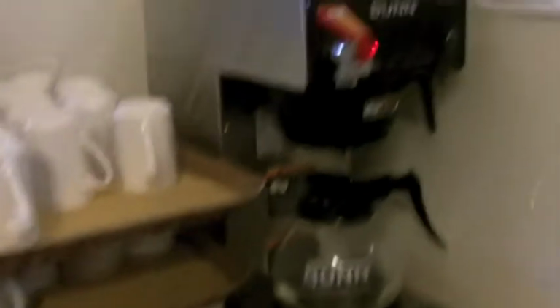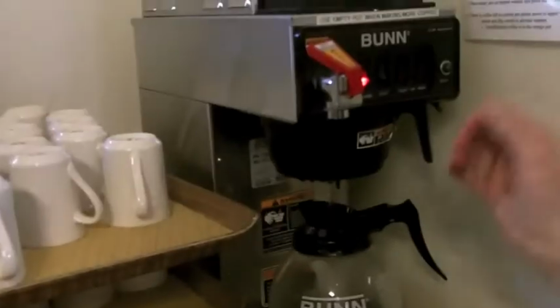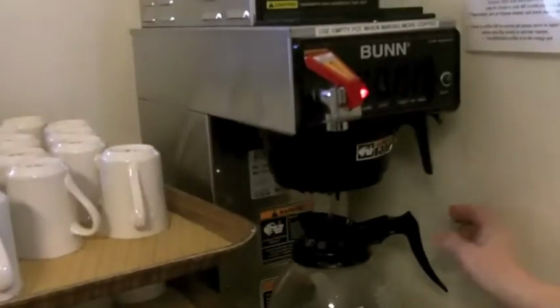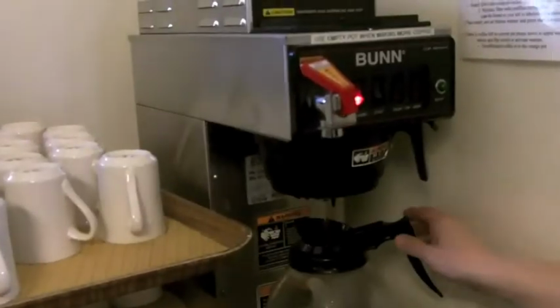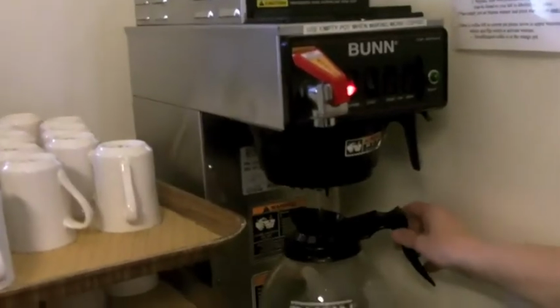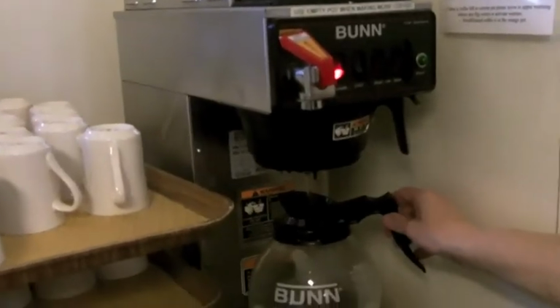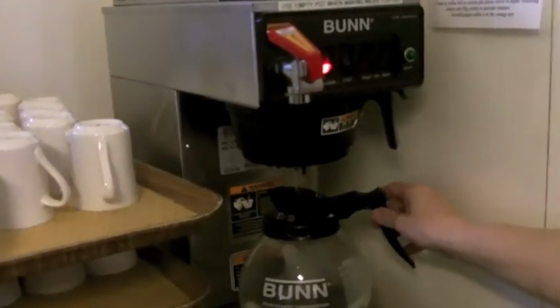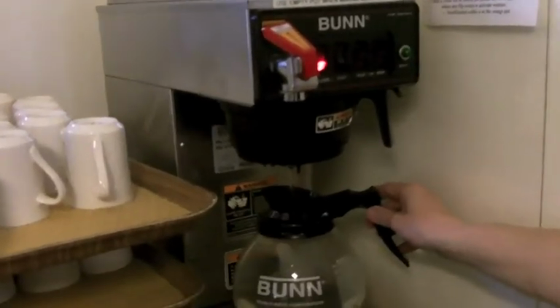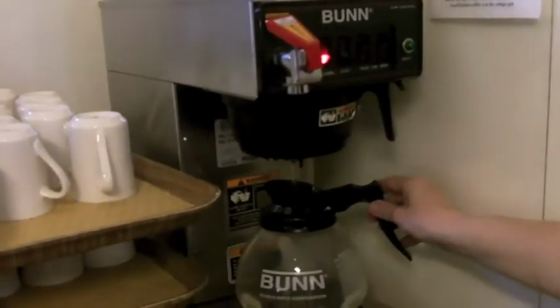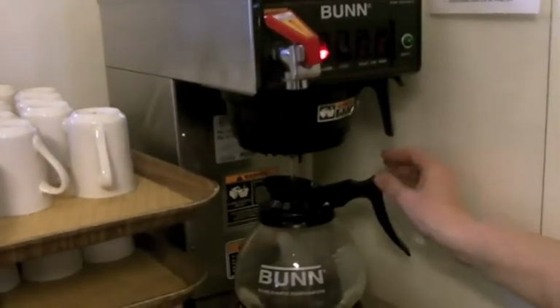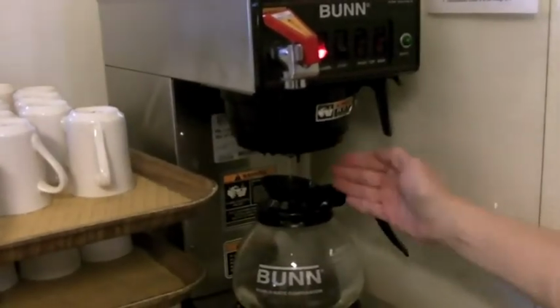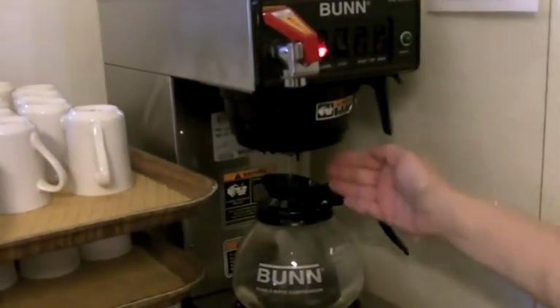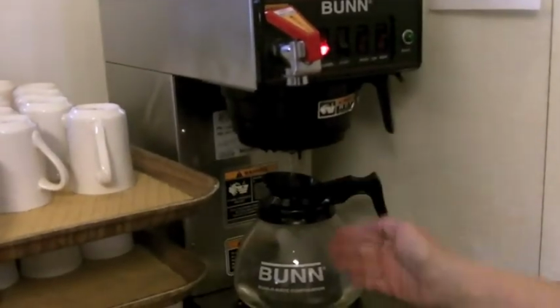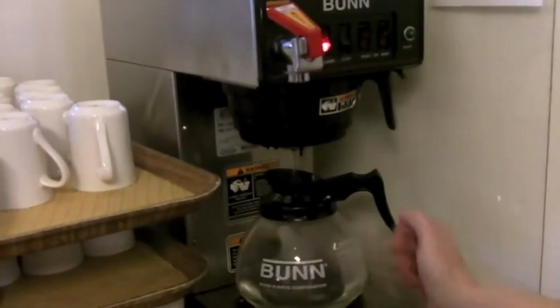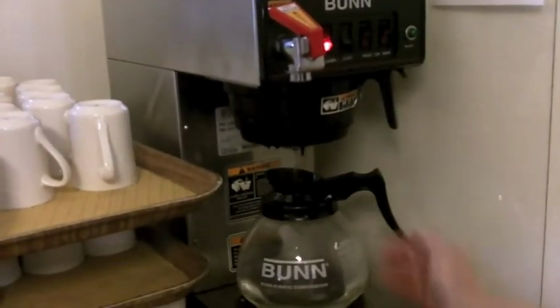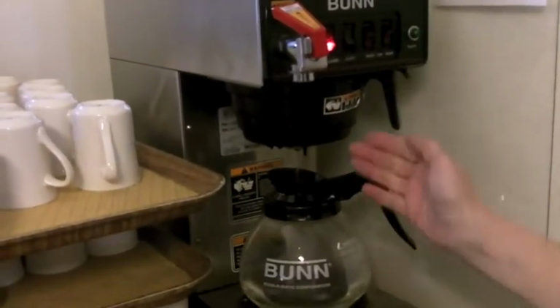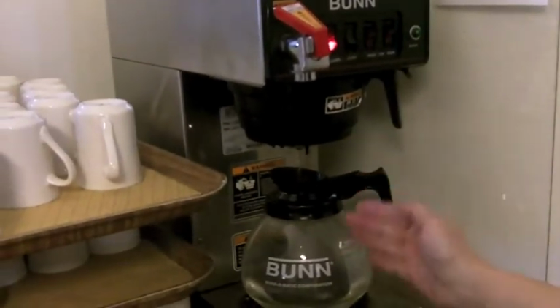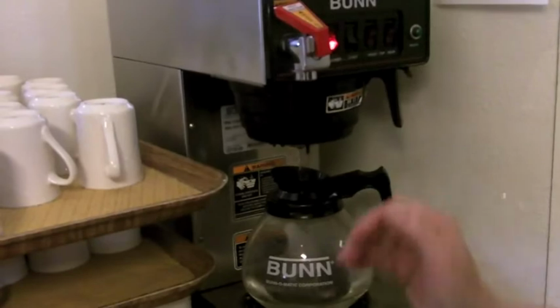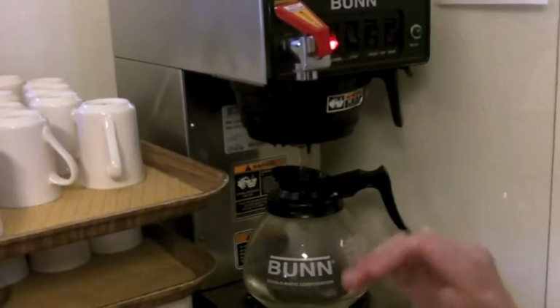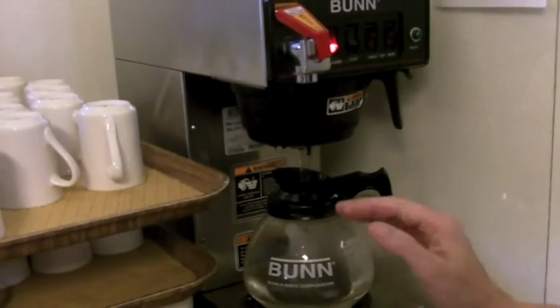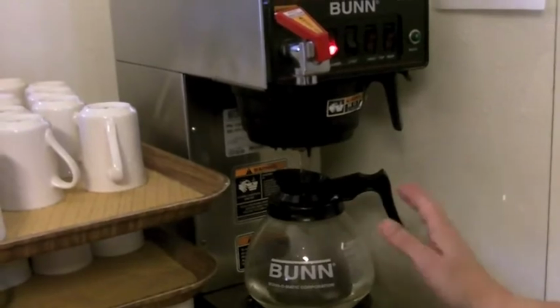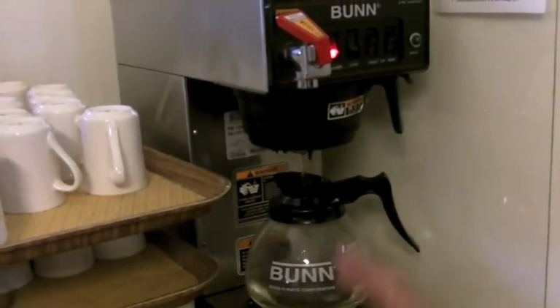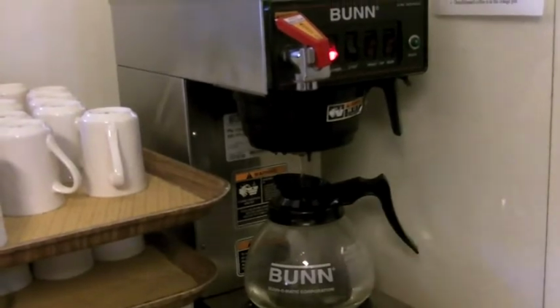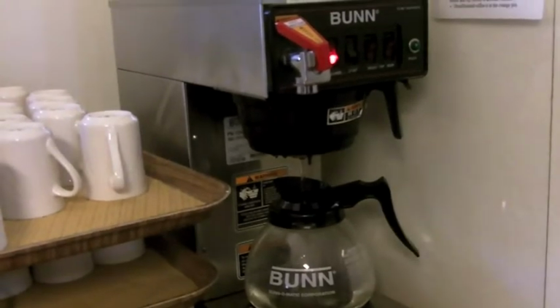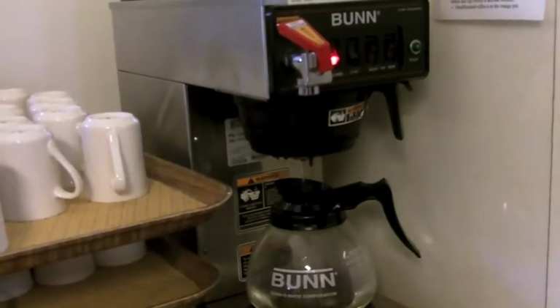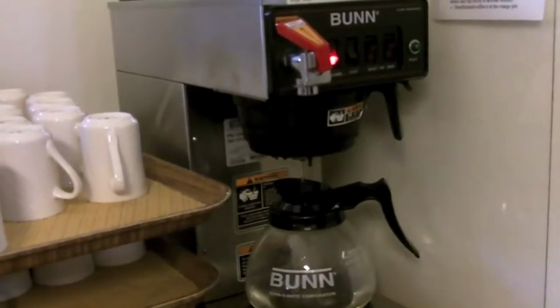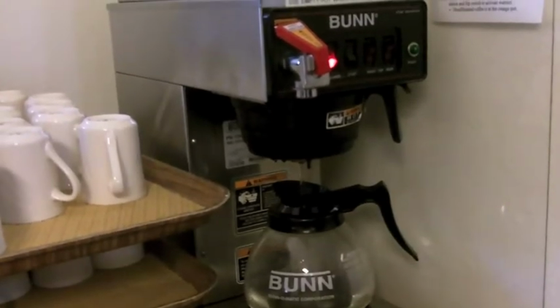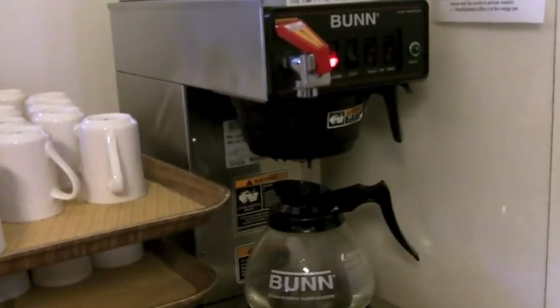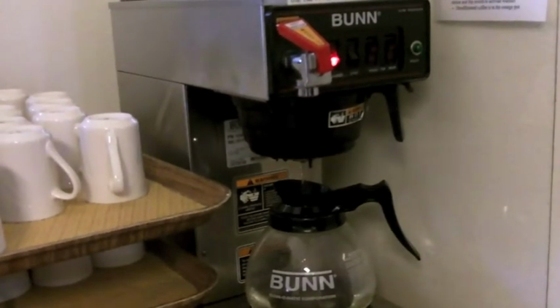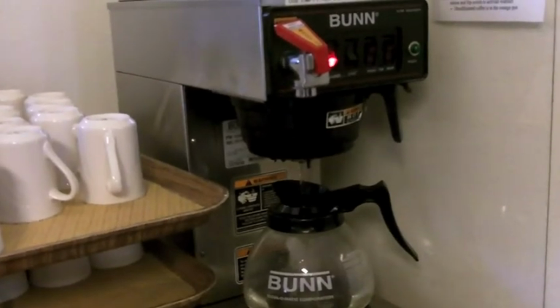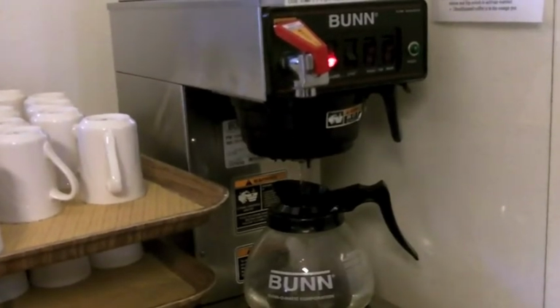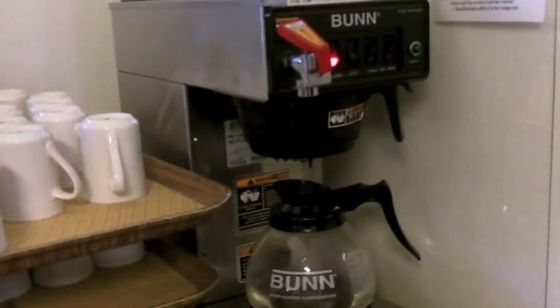You cannot take the pot out of here when there is coffee running through. It does not stop — it will make a total mess. So you need to wait until it totally stops.